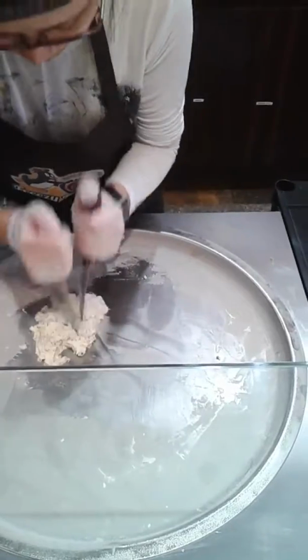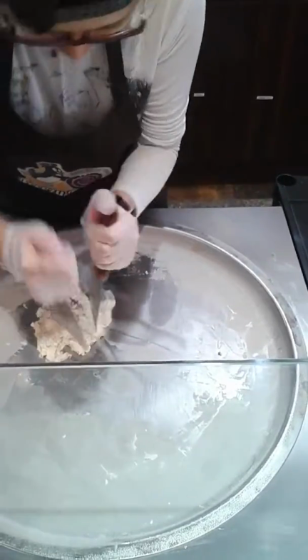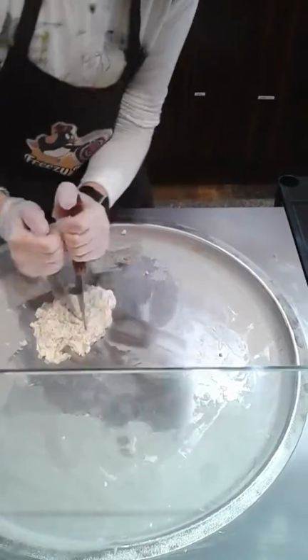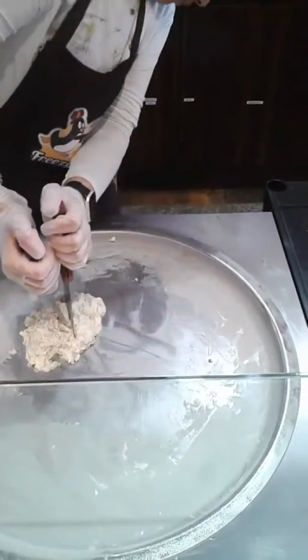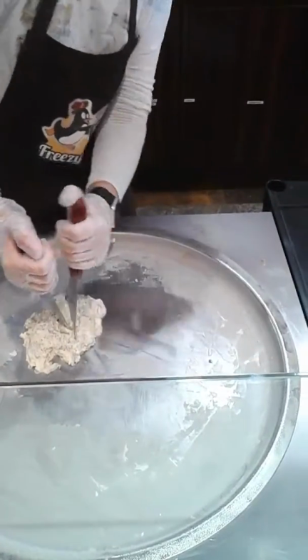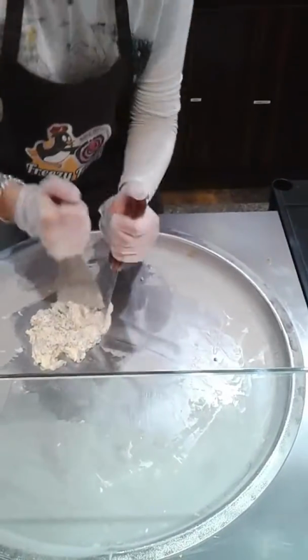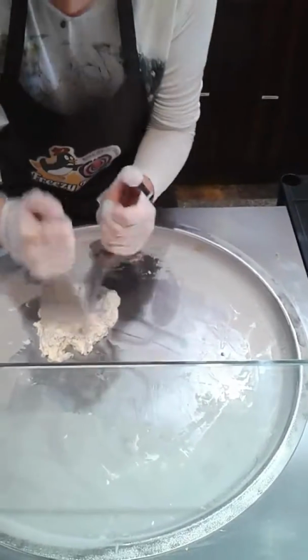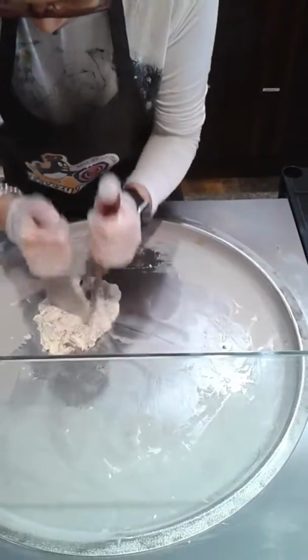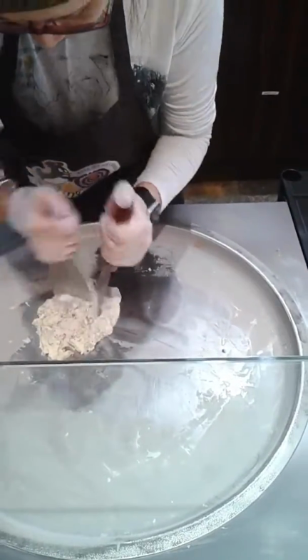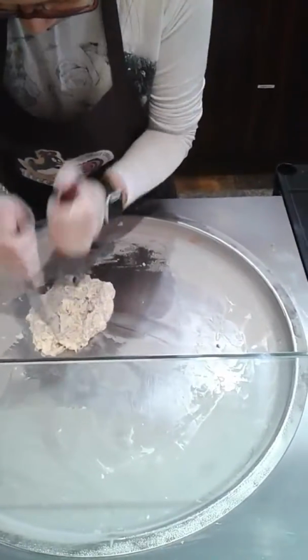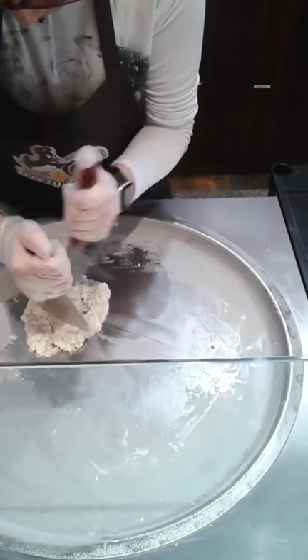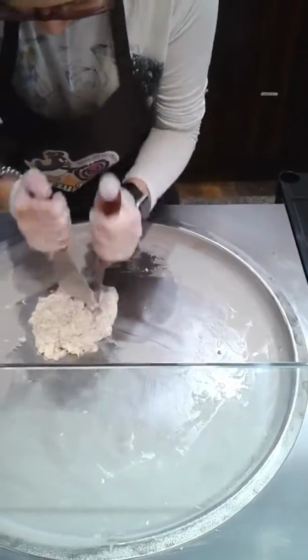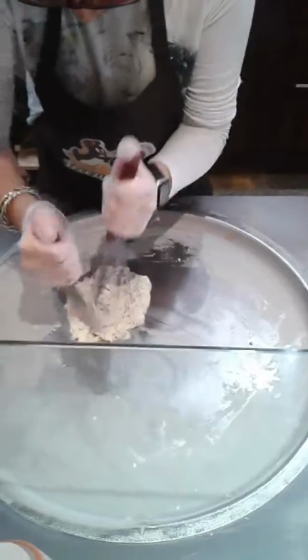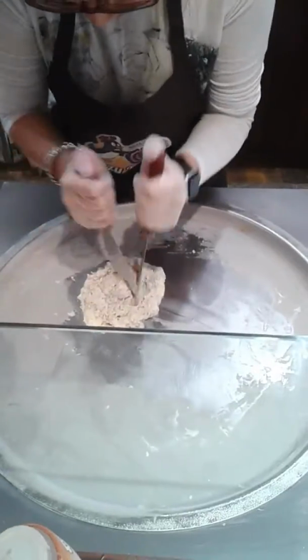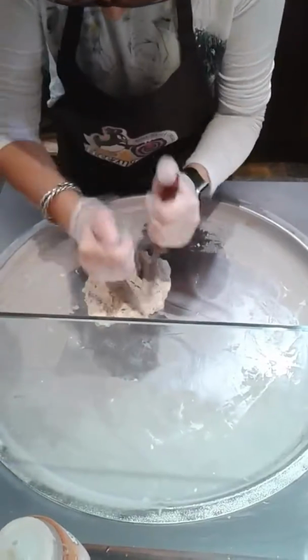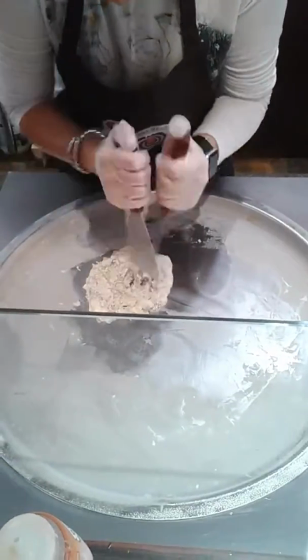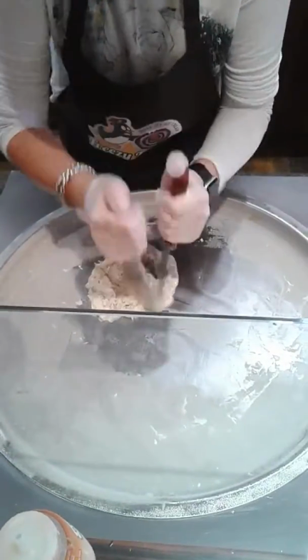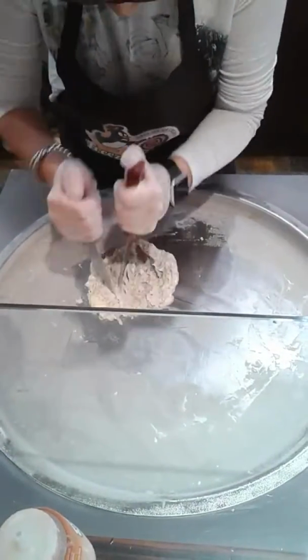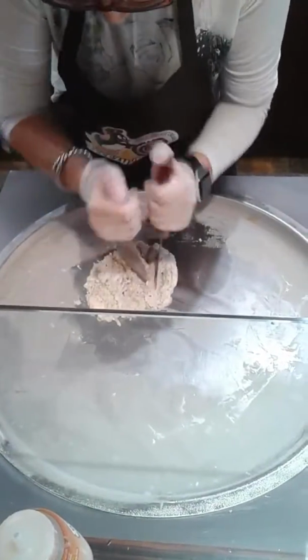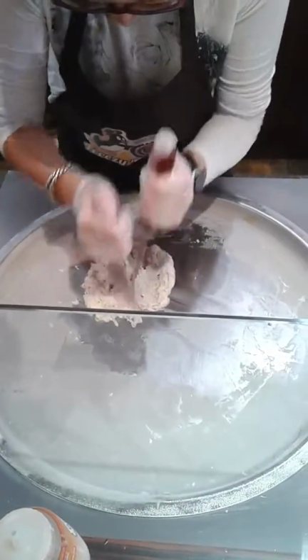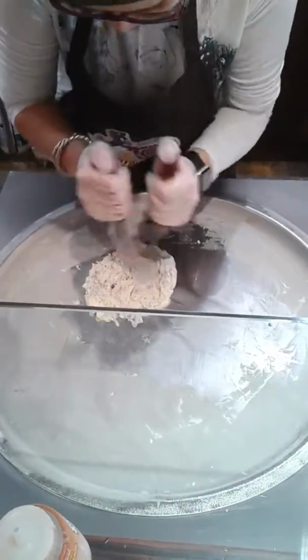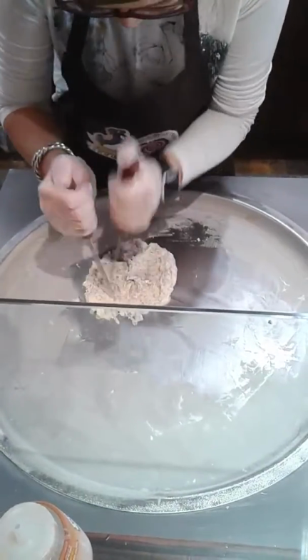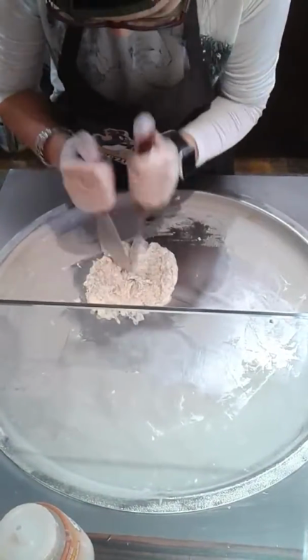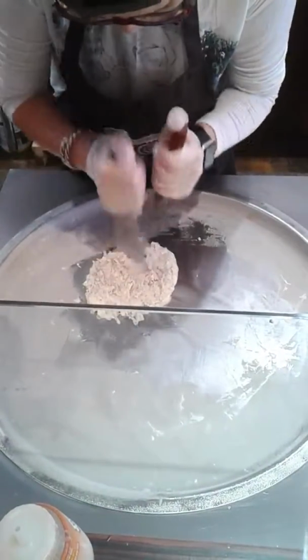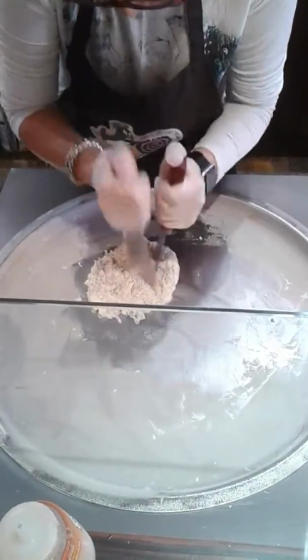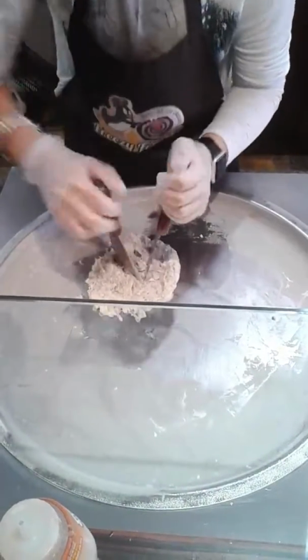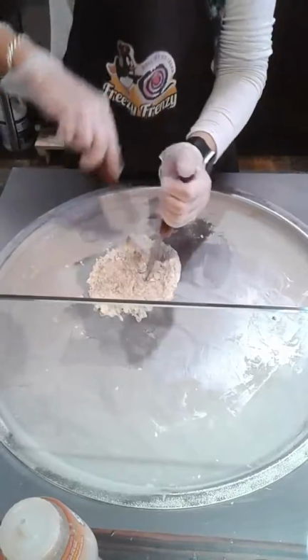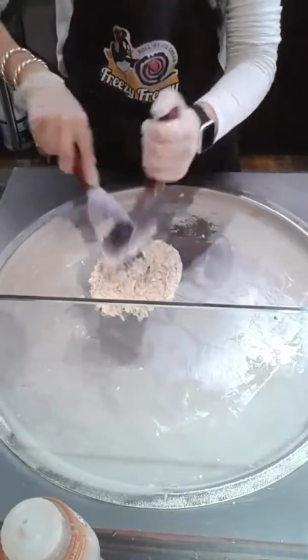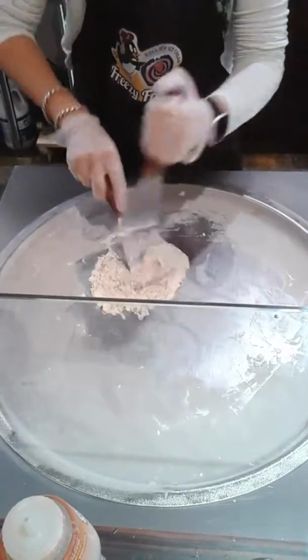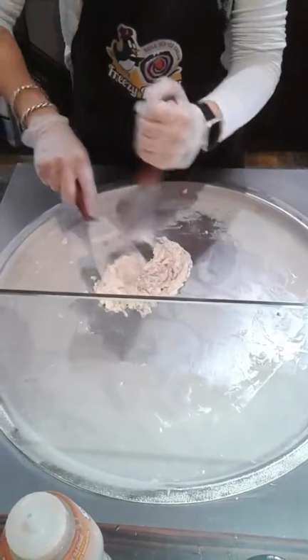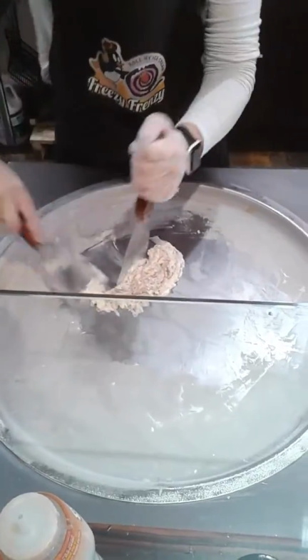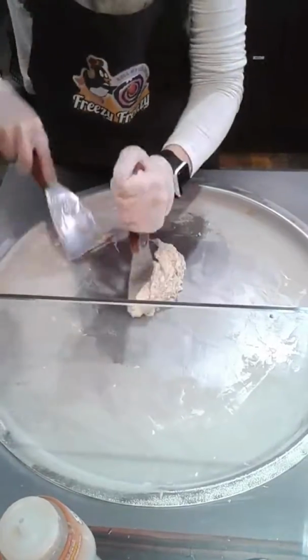Interesting way of making ice cream. Wow.